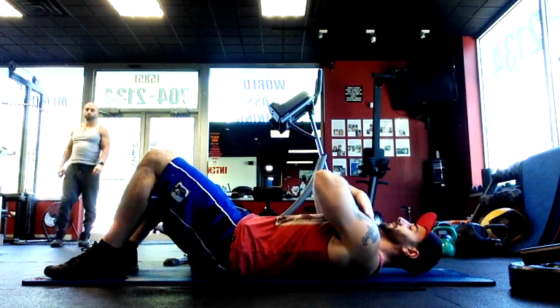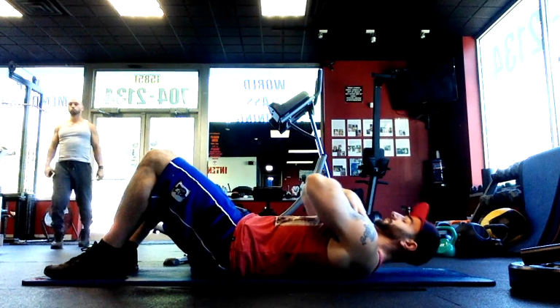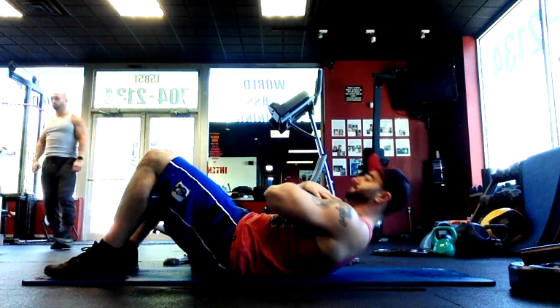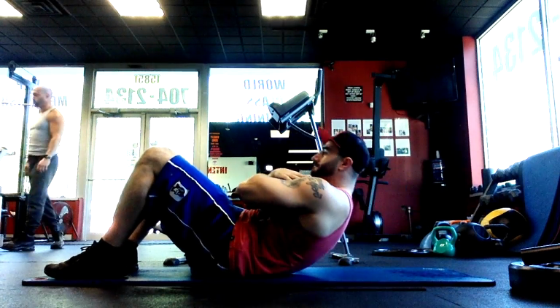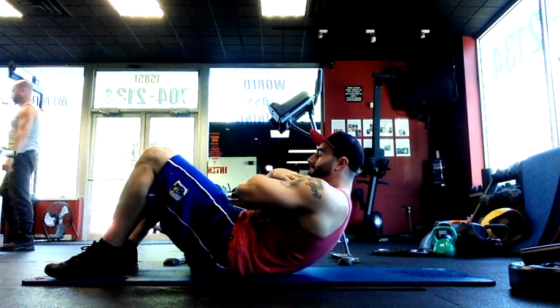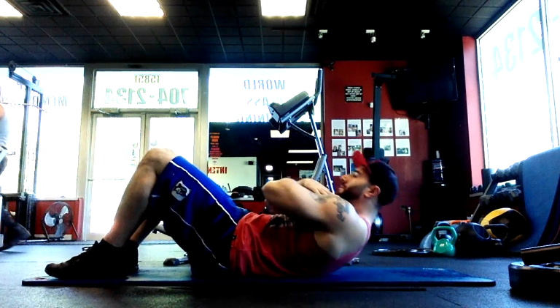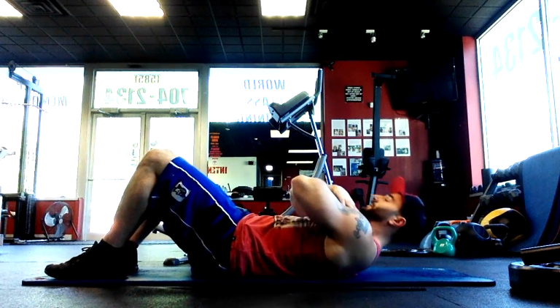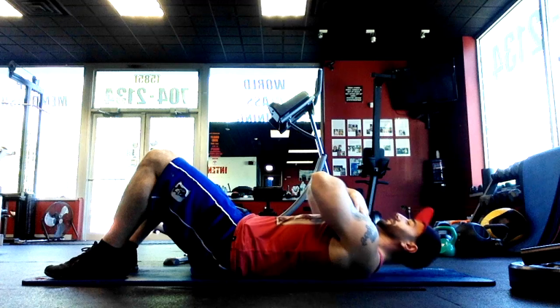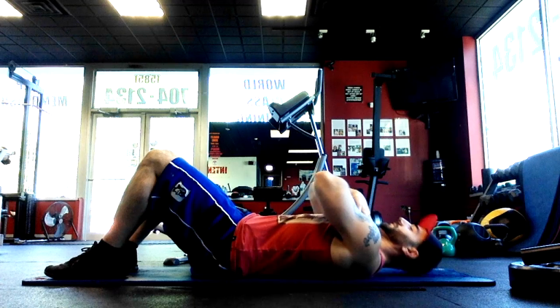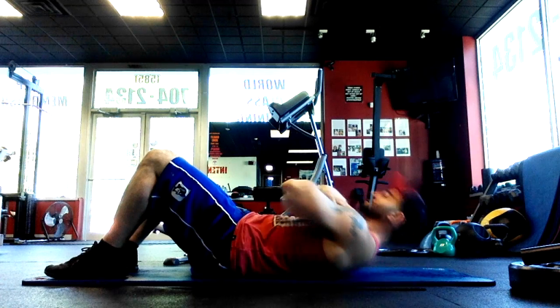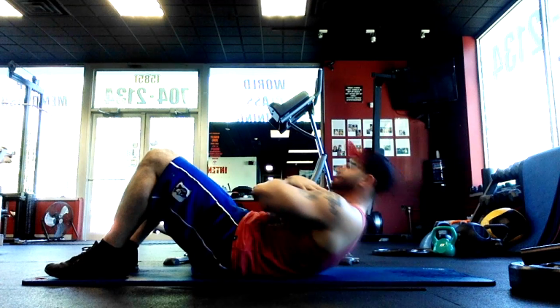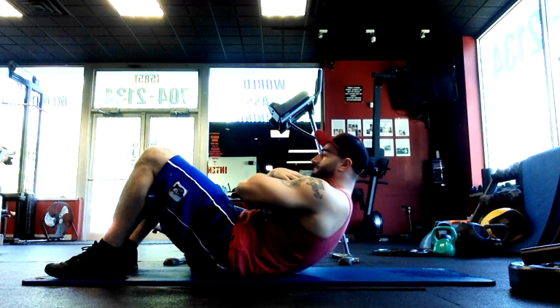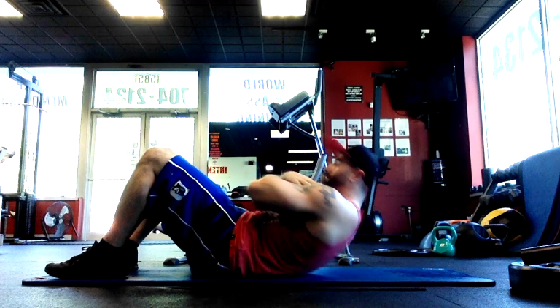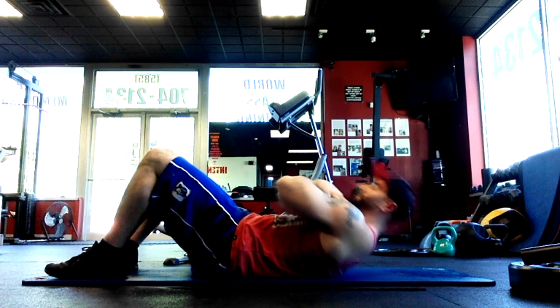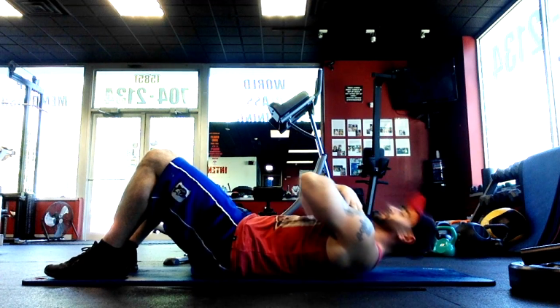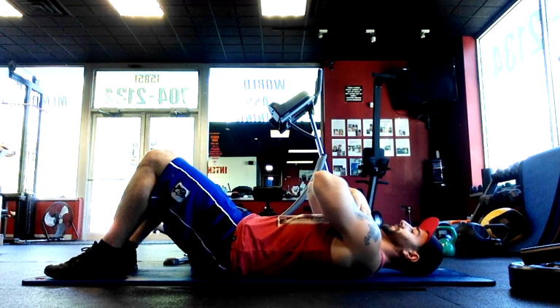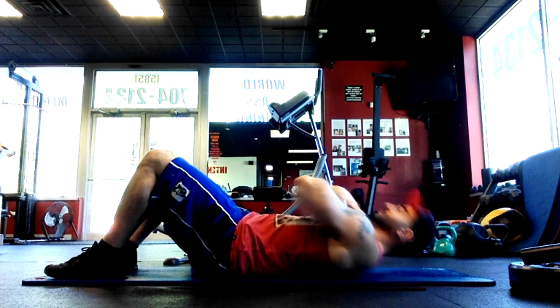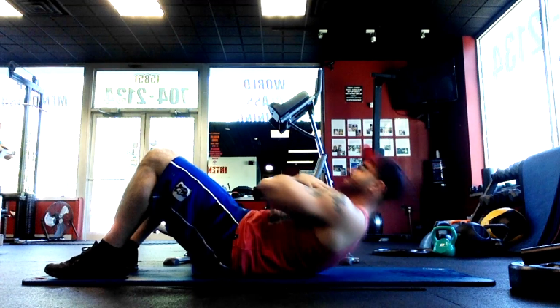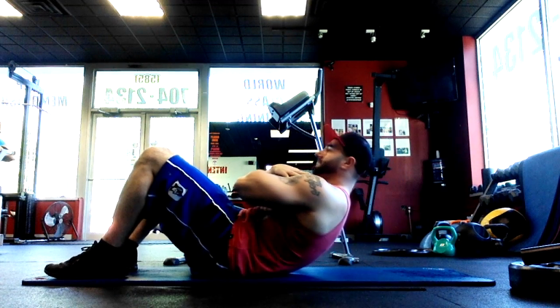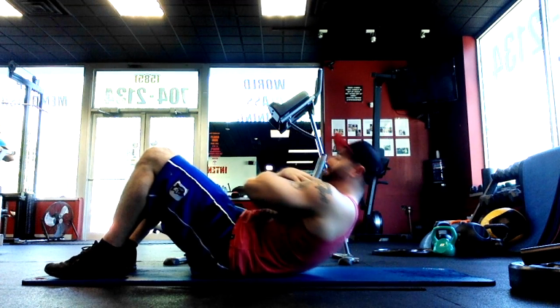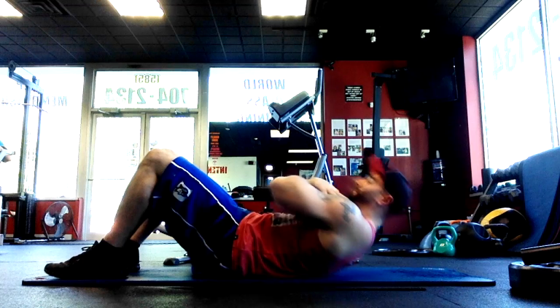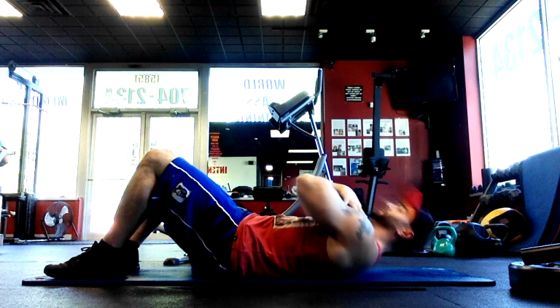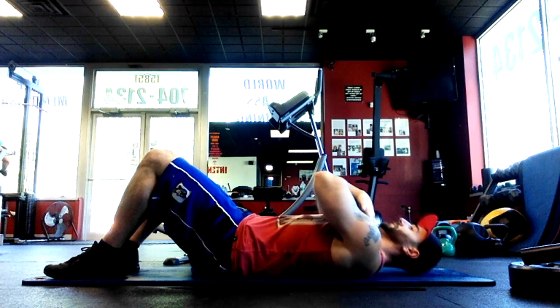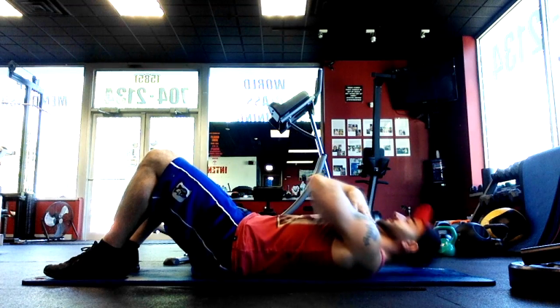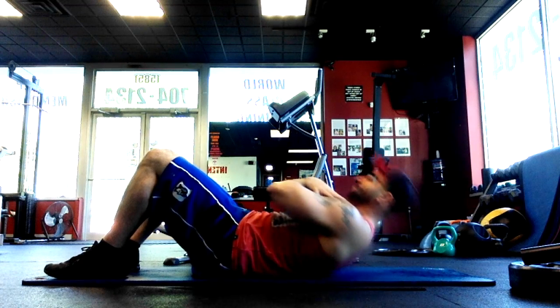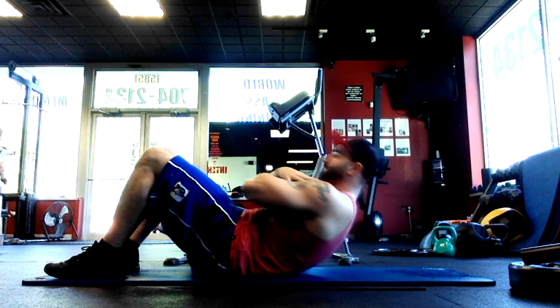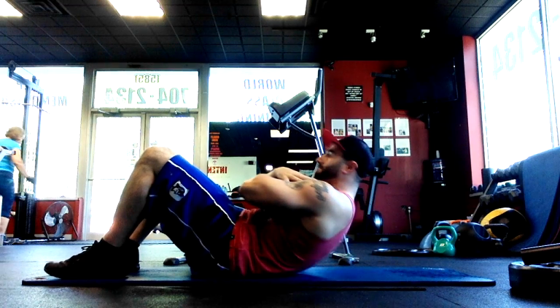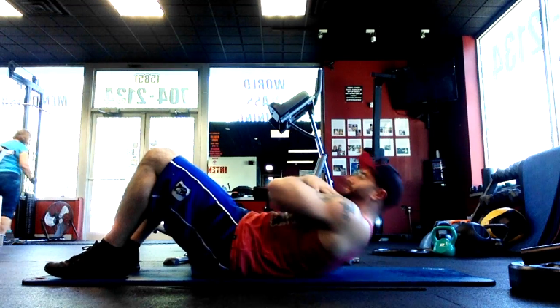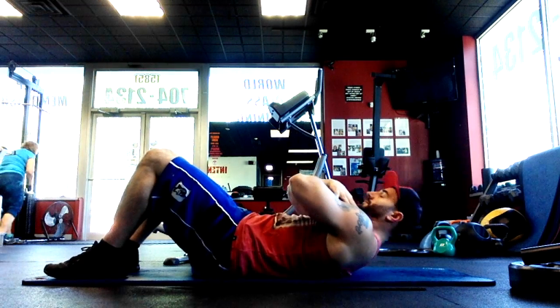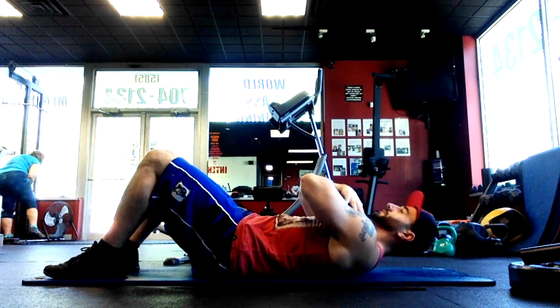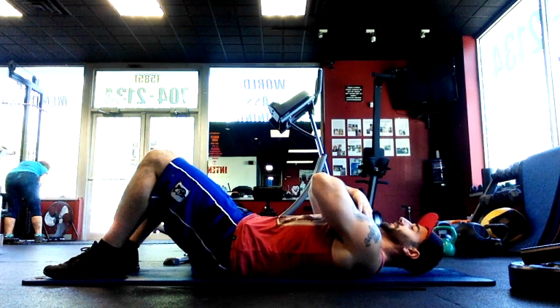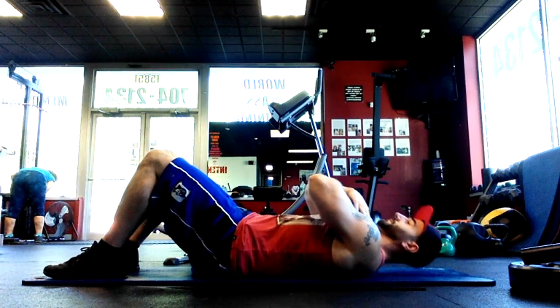What you want to do is keep your arms crossed. You're going to crunch up as high as you can. At the top of the movement you want to squeeze your abs and let yourself down nice and slow. You don't want to use momentum throughout this movement — you really want to feel the exercise.